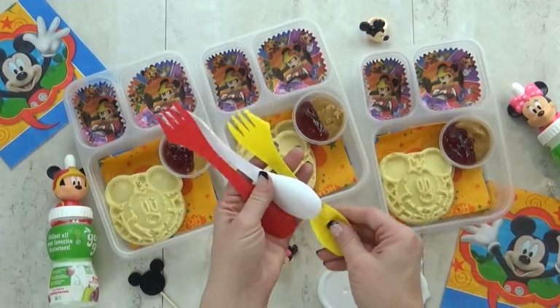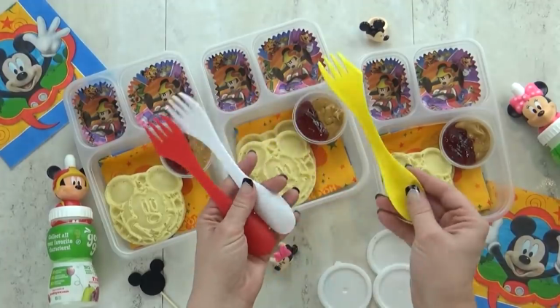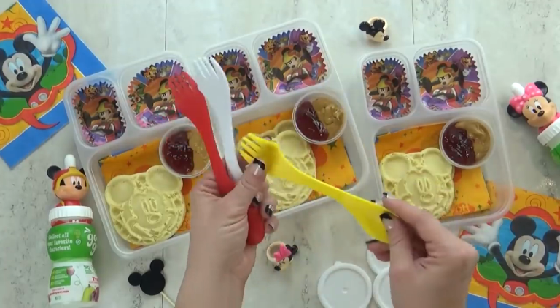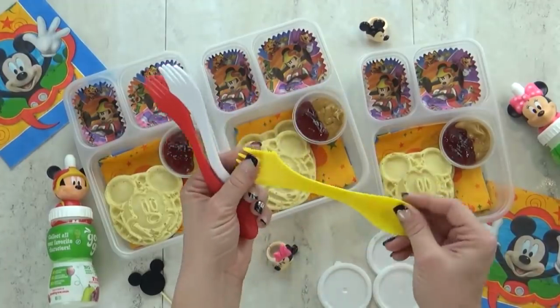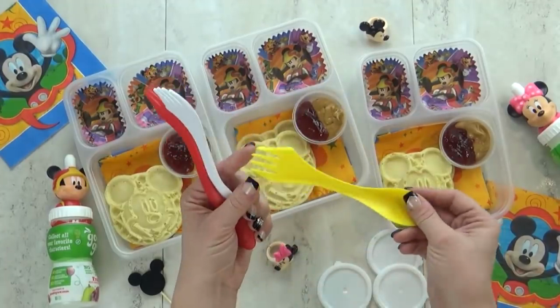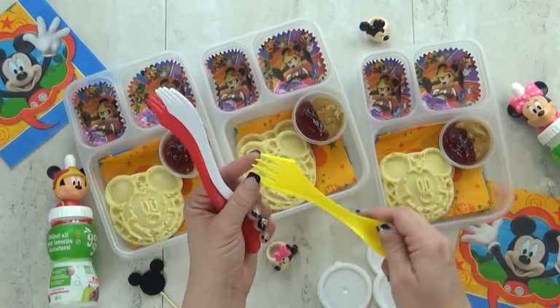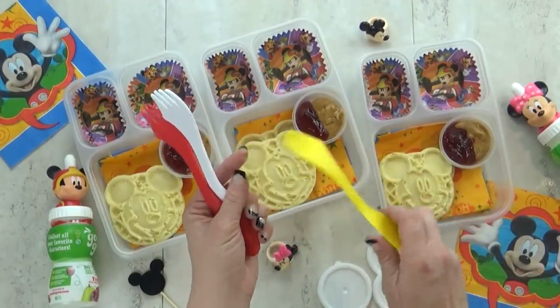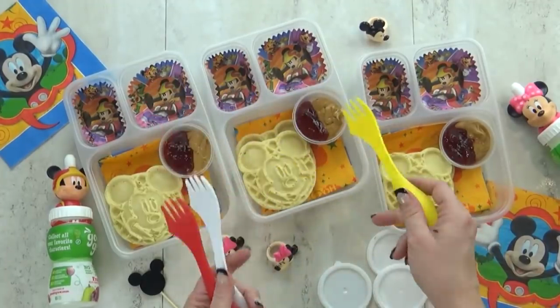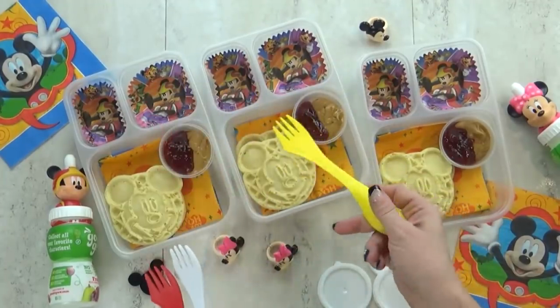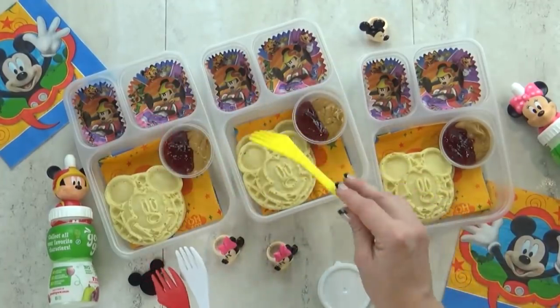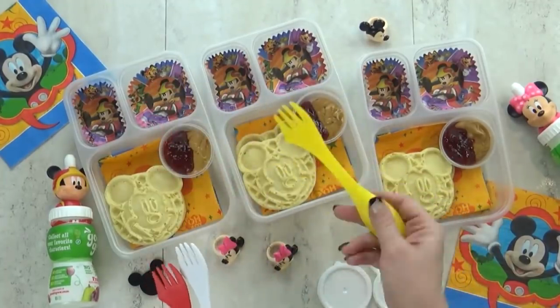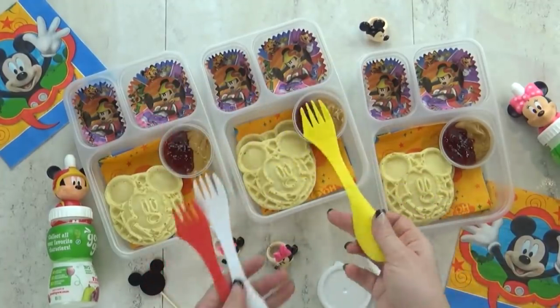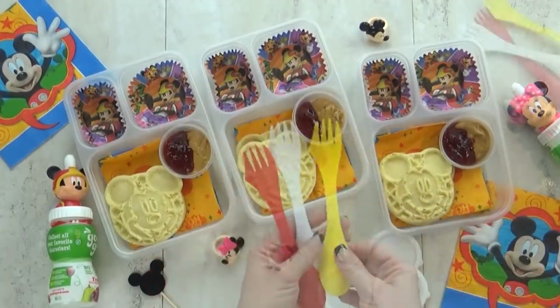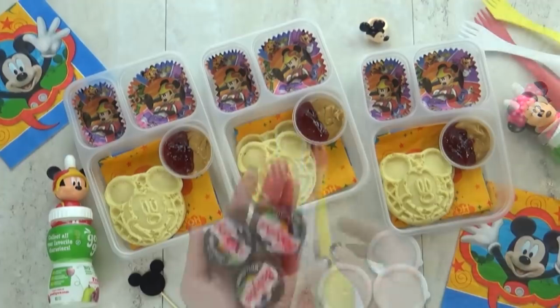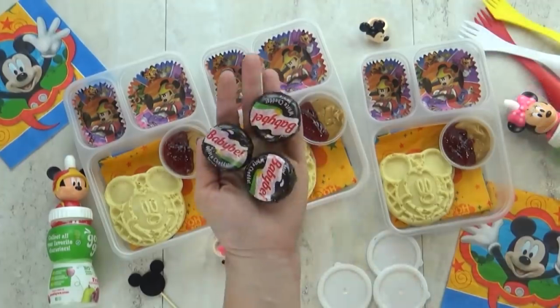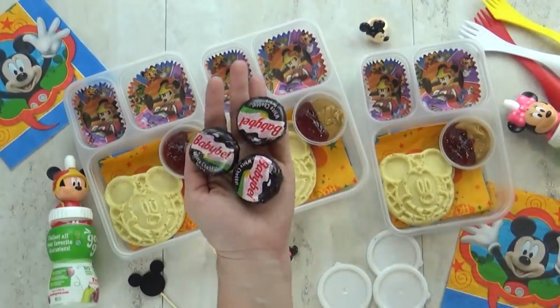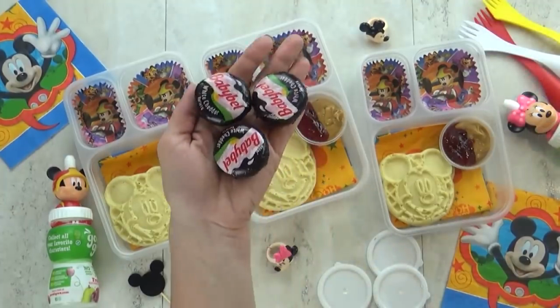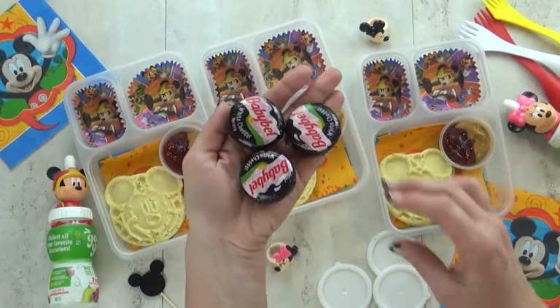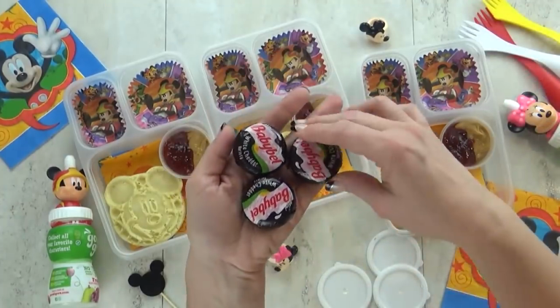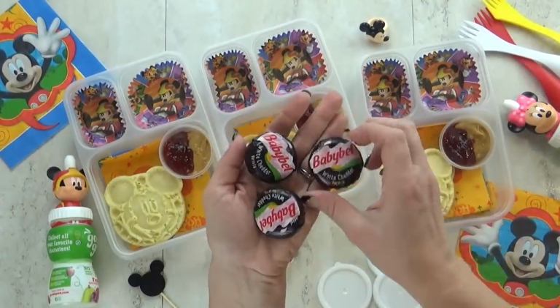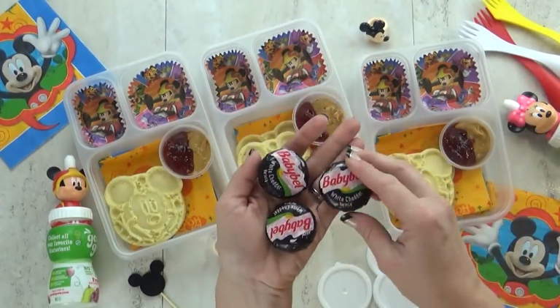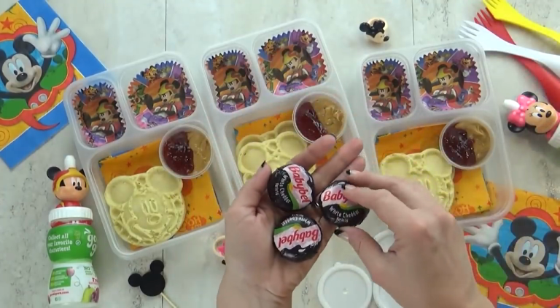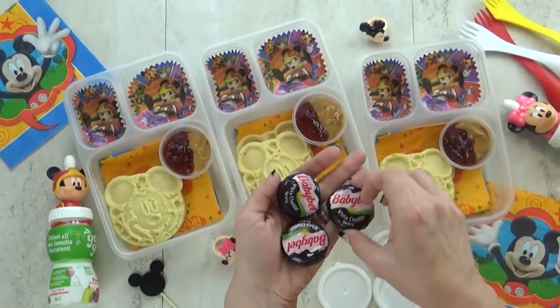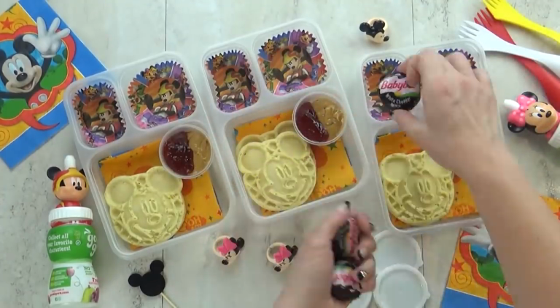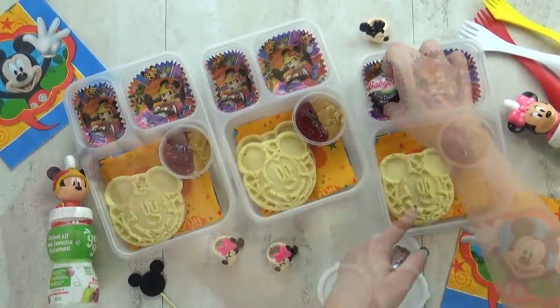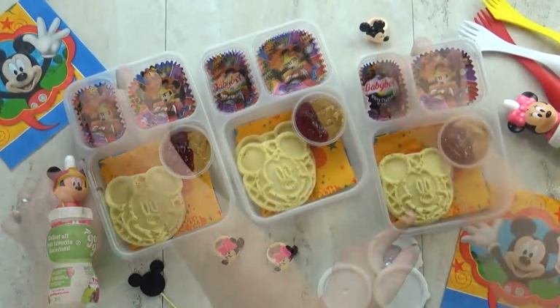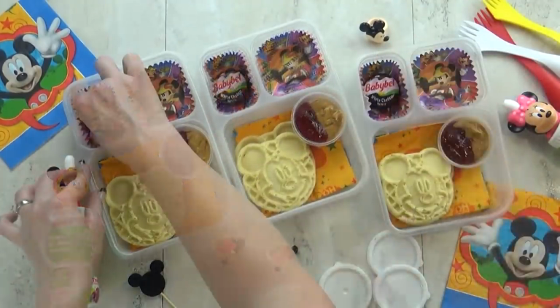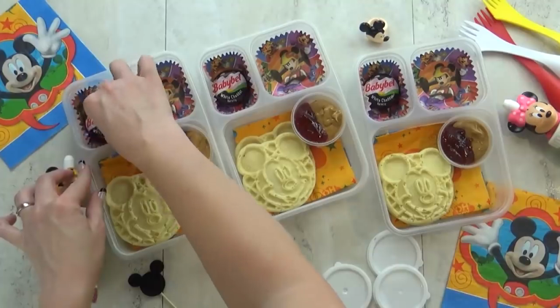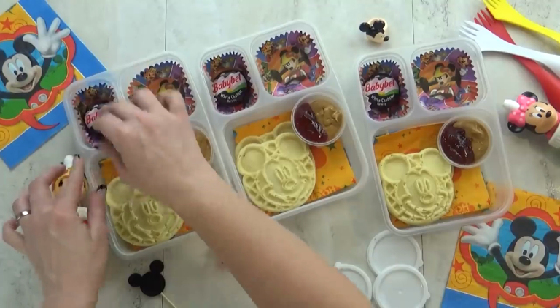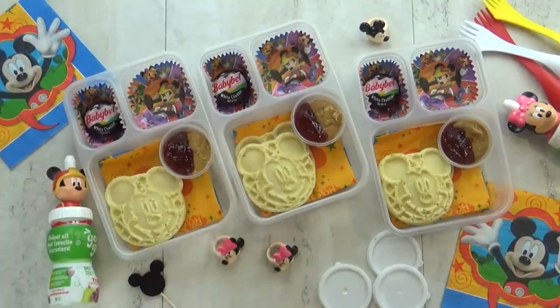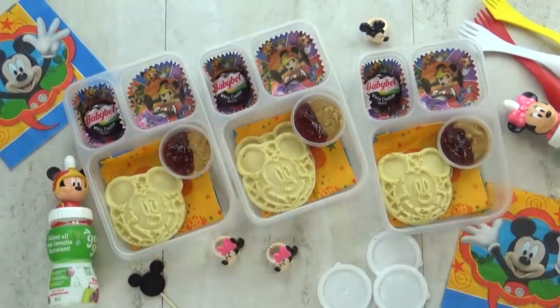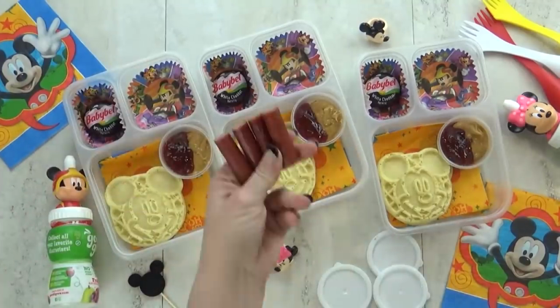It's a fun DIY and the sandwich will be nice and fresh for them when it's time to be eaten. To go along with this I'm also giving the kids a Babybel cheese, and this is in the white cheddar flavor.